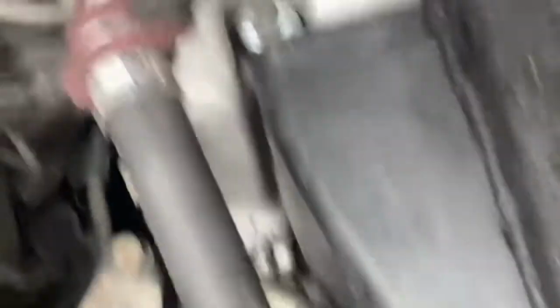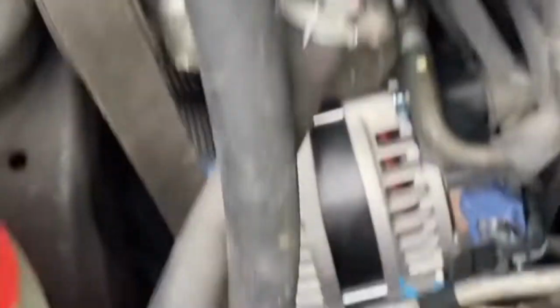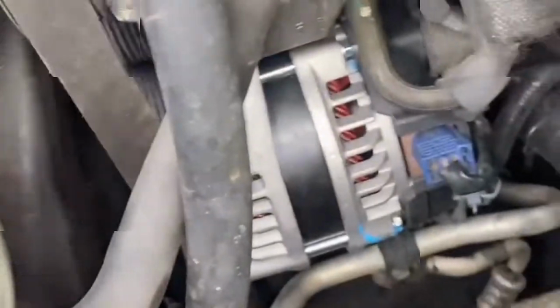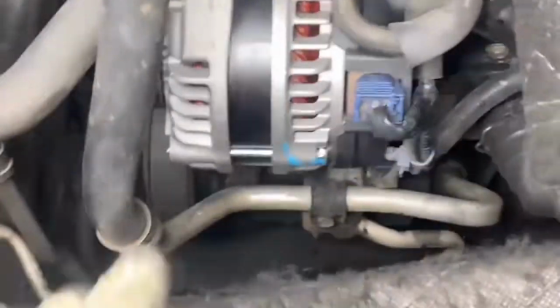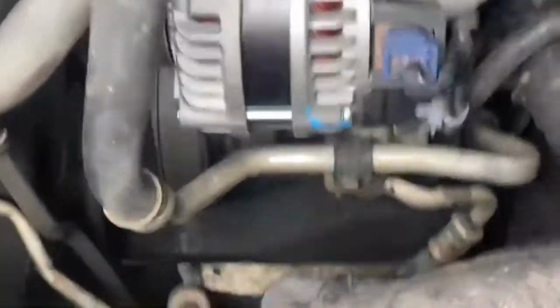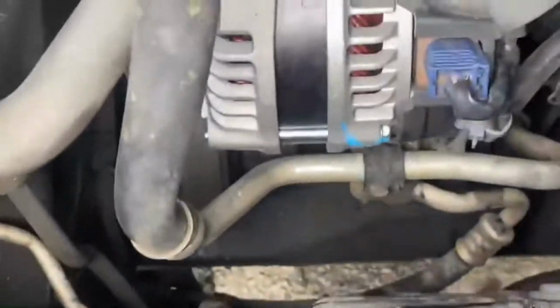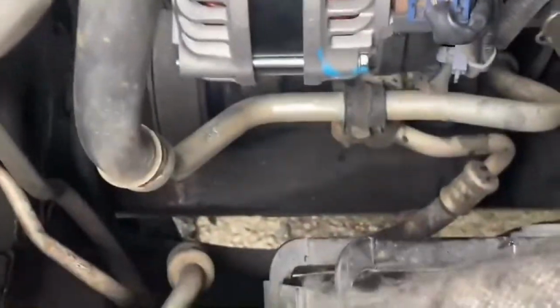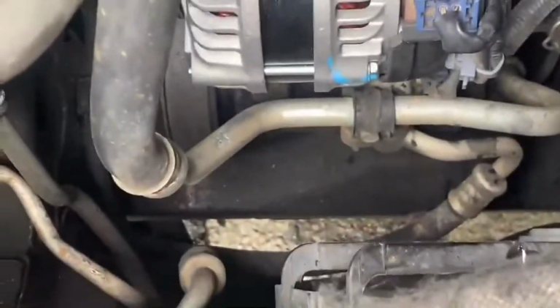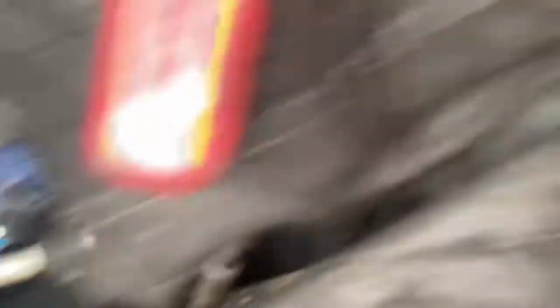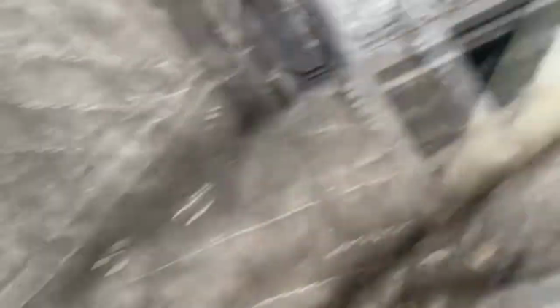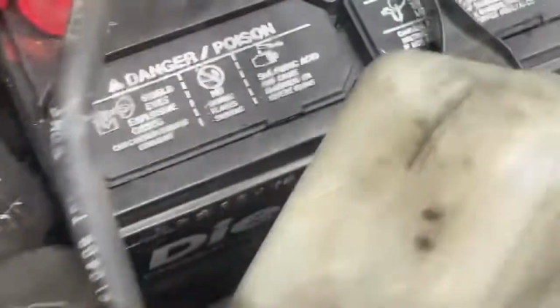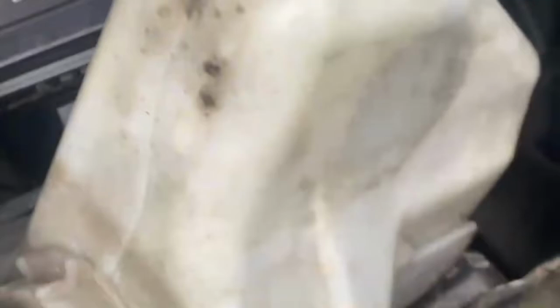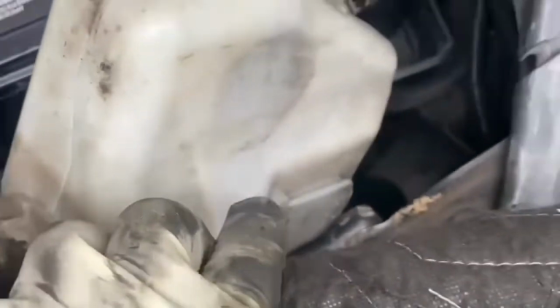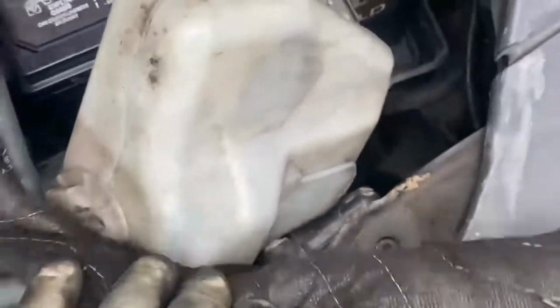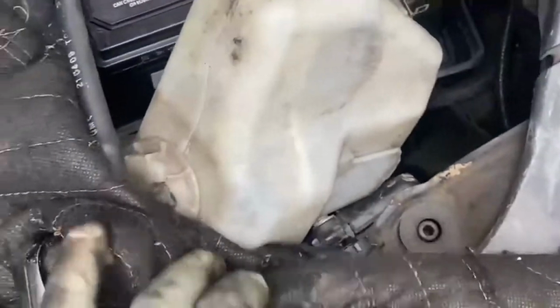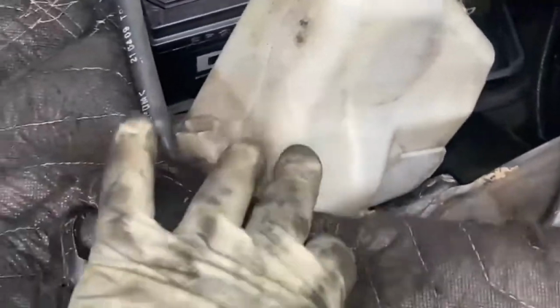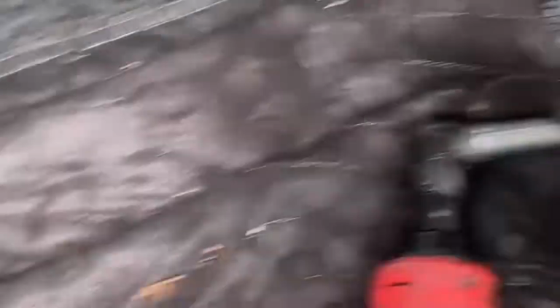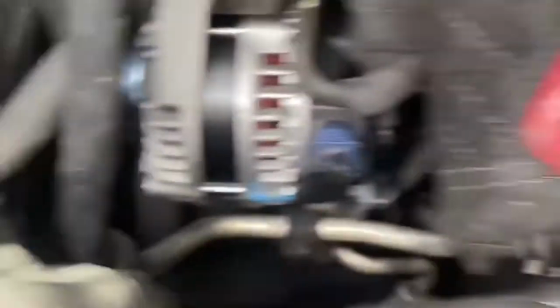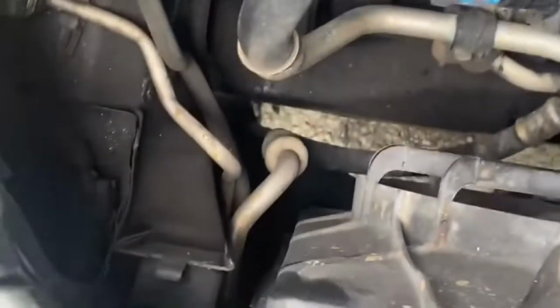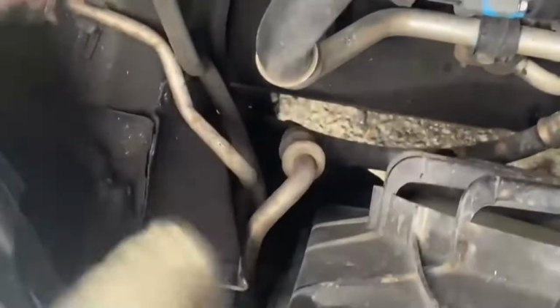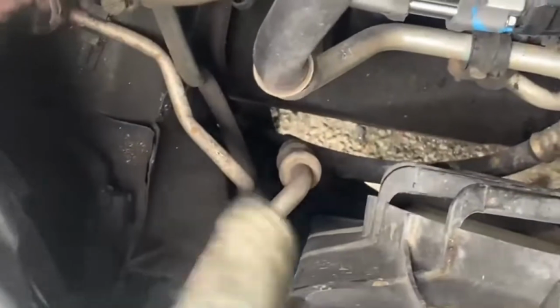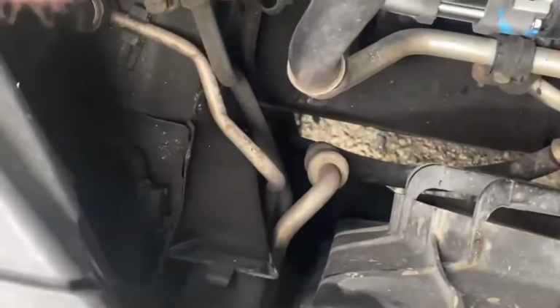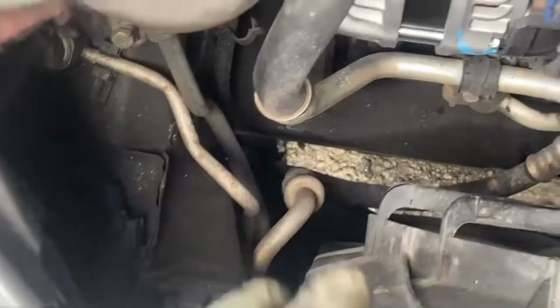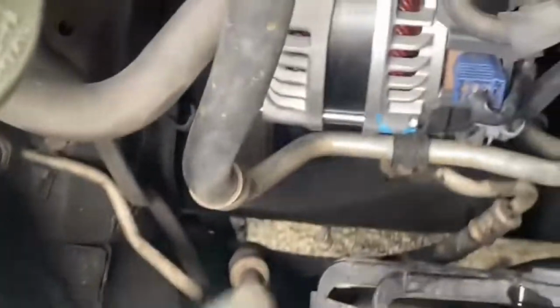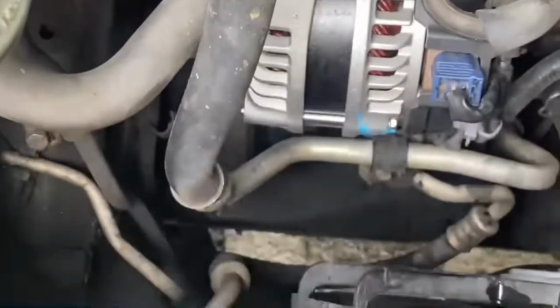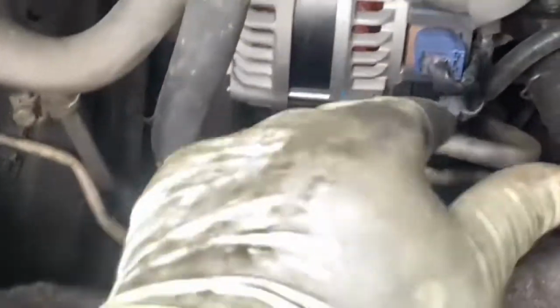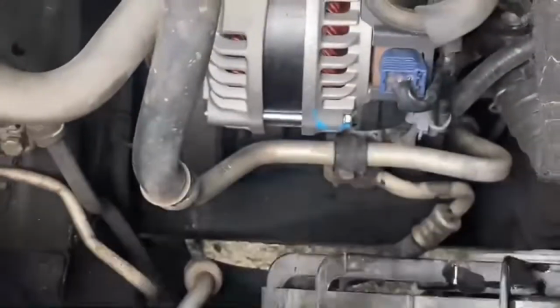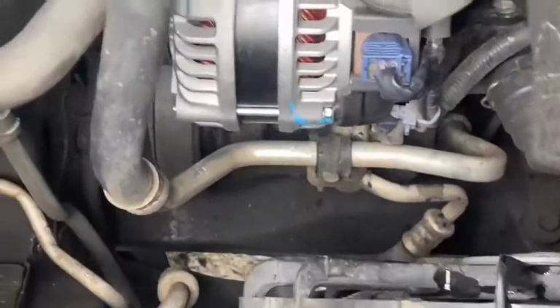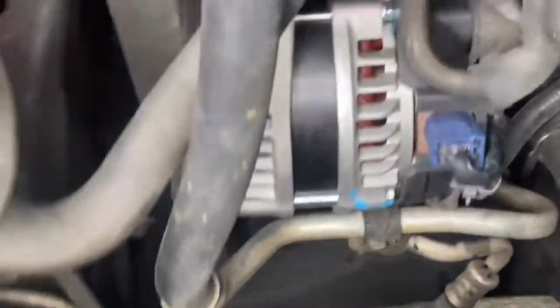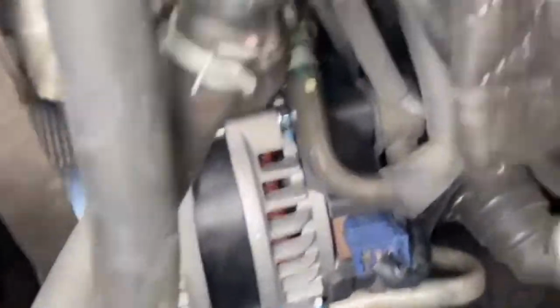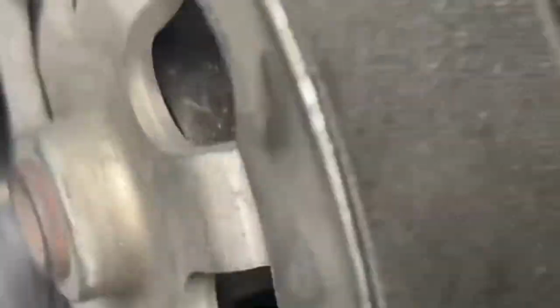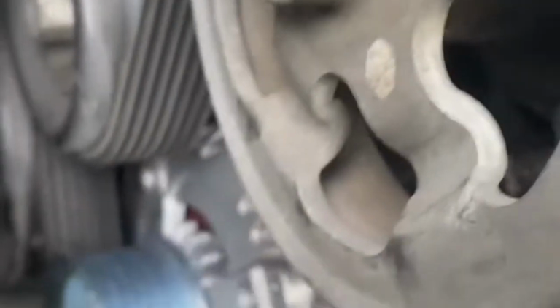Now you have some room here. You also remove the coolant bottle — there's a coolant reservoir that needs to be removed; it sits right here in the front by the radiator fan. Once you remove that, you've got all the clearance you need to work with.